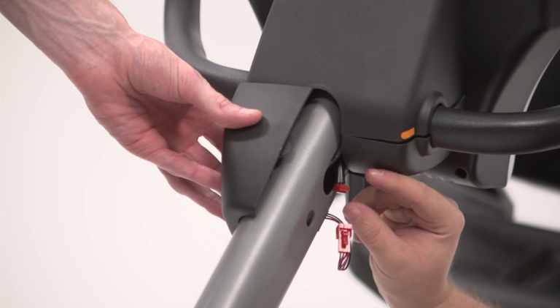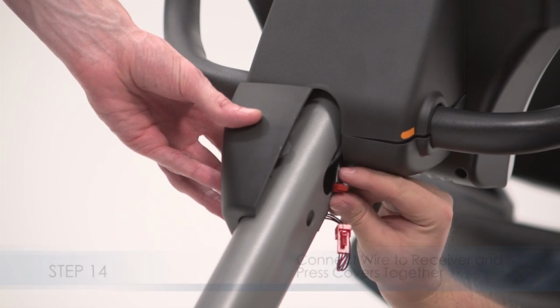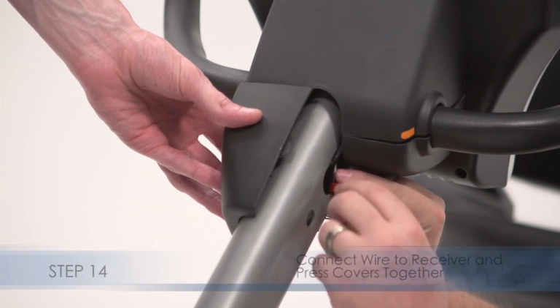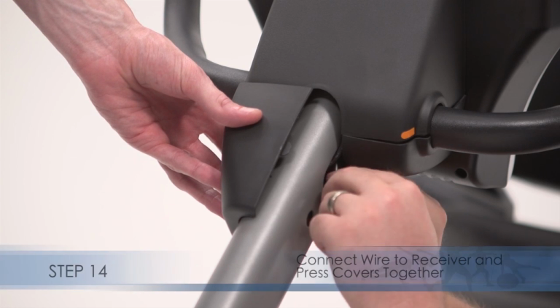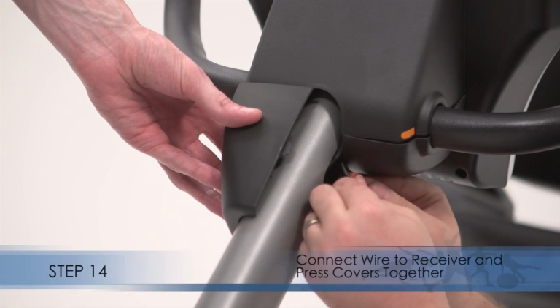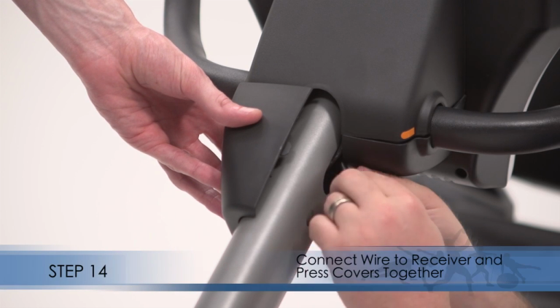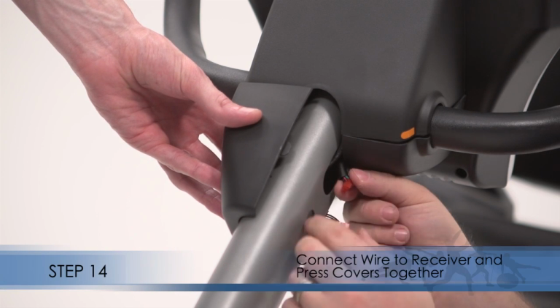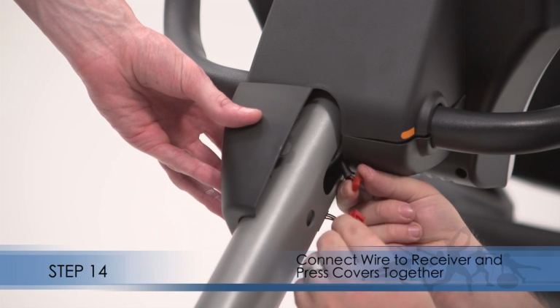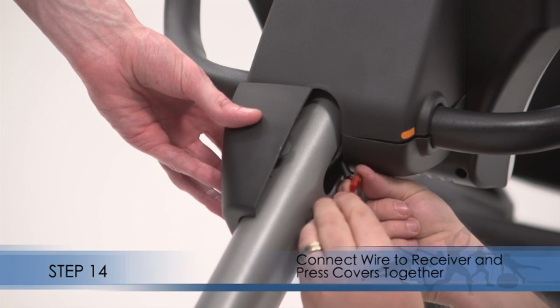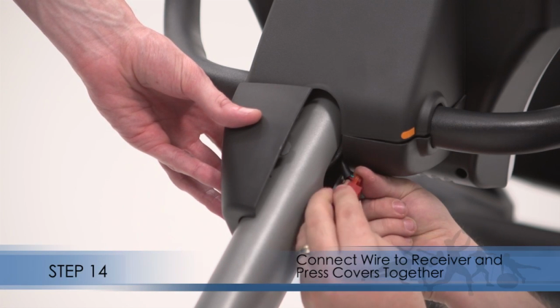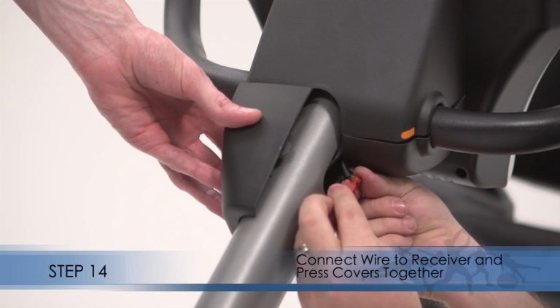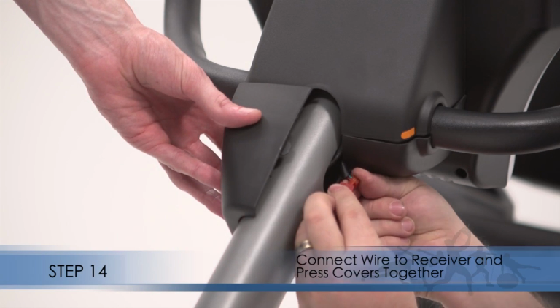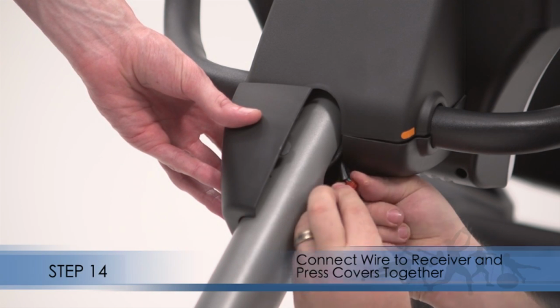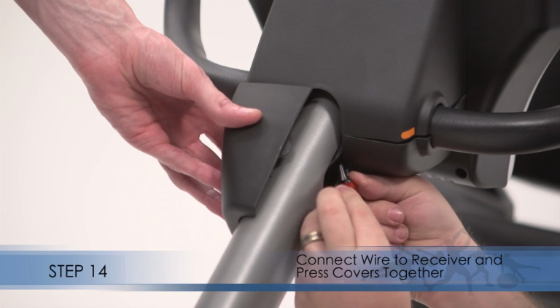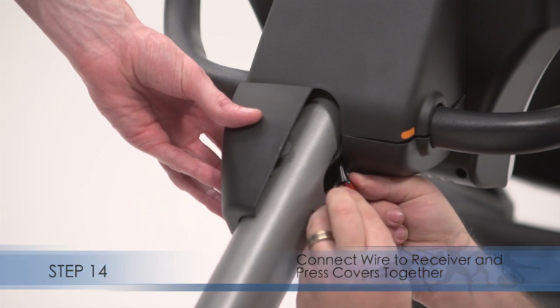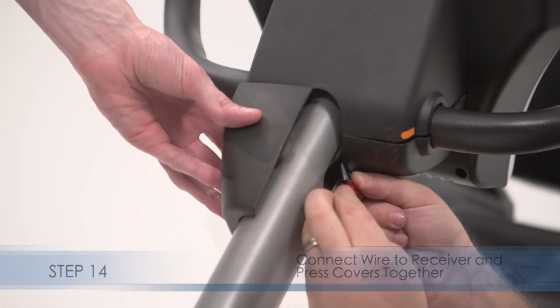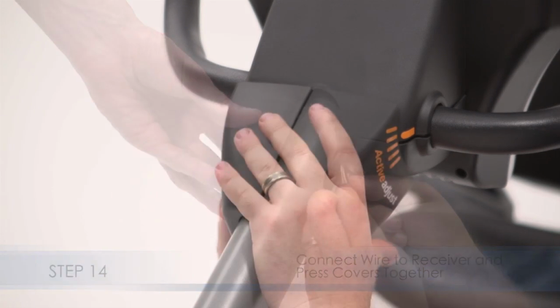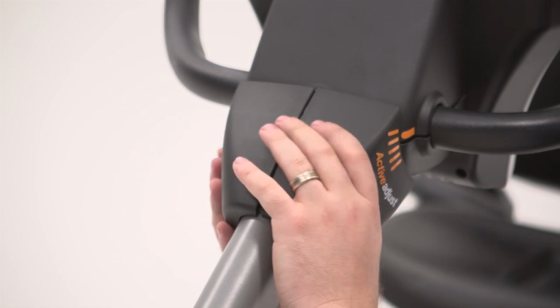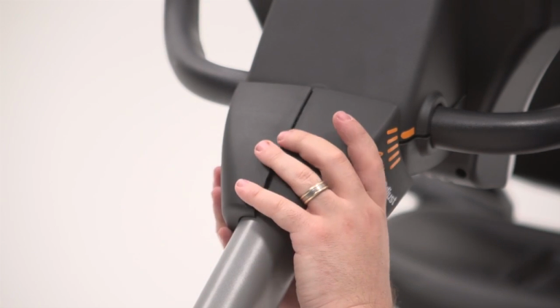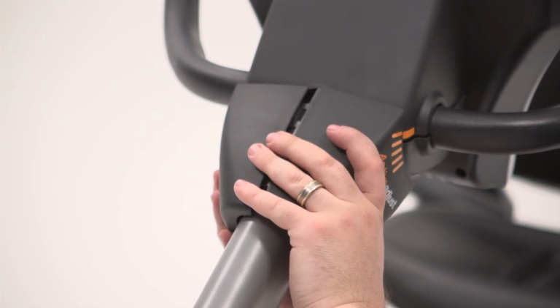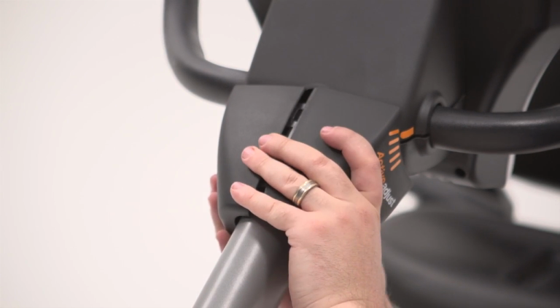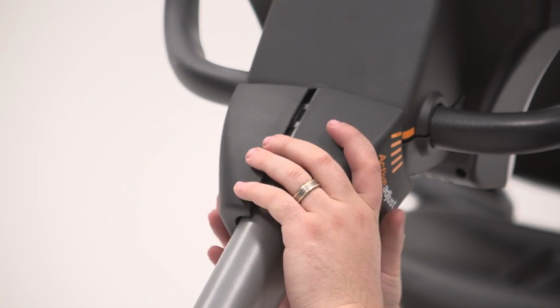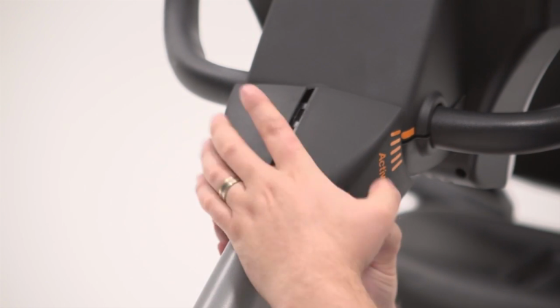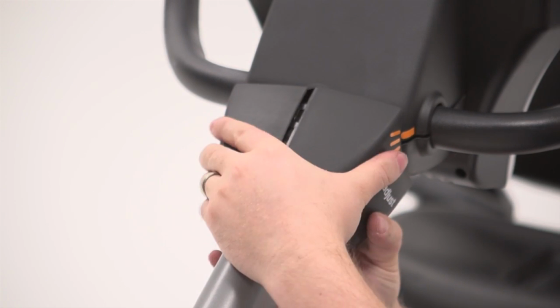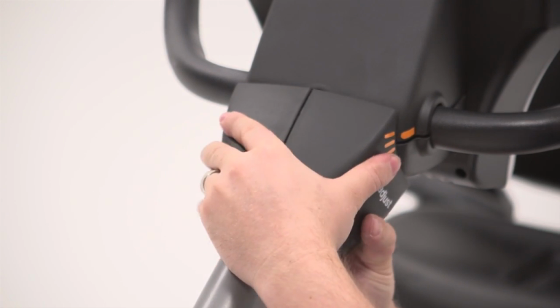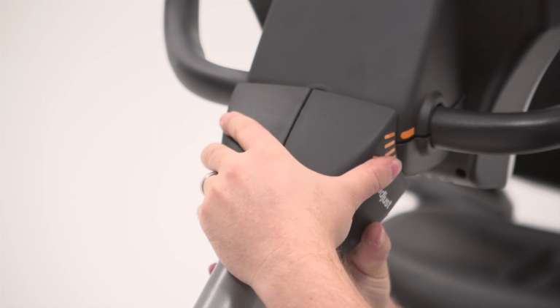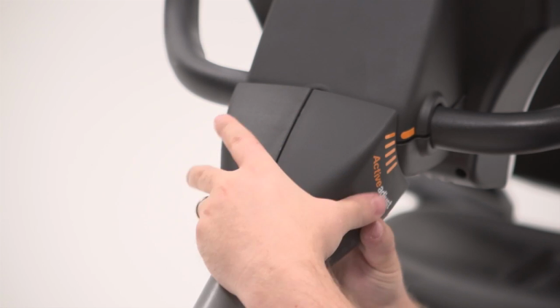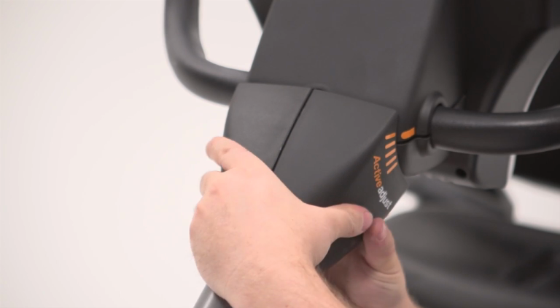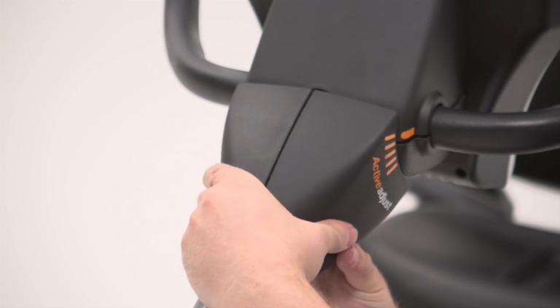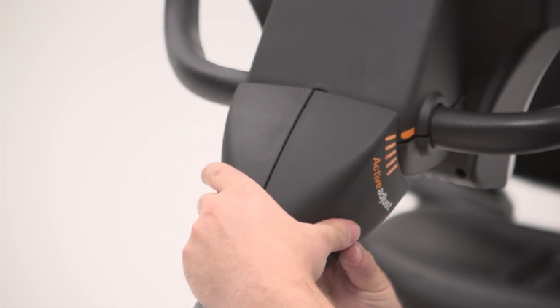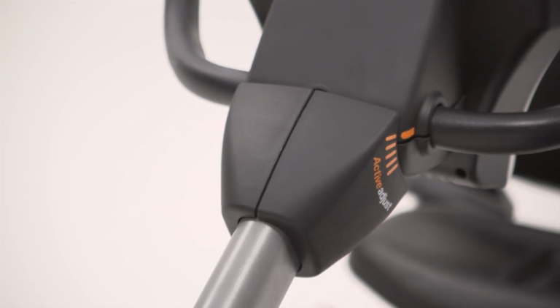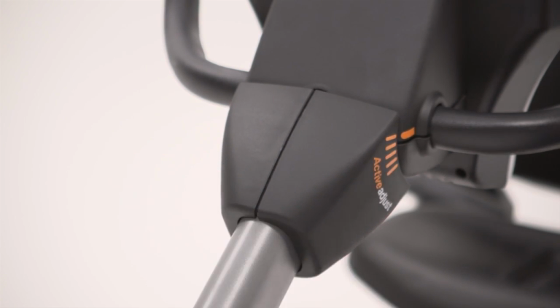Step 14. Connect the wire on the receiver to the indicated wire. Then press the right upright cover and the left upright cover together around the upright.